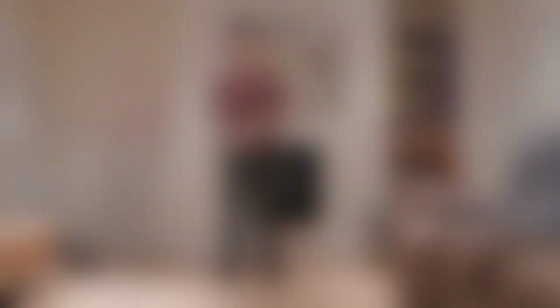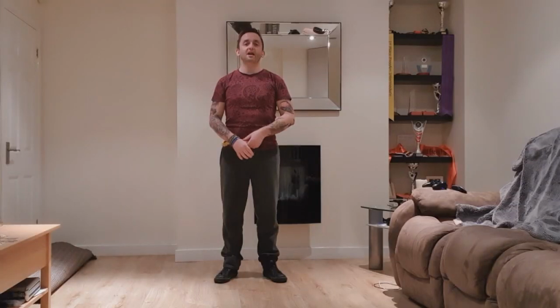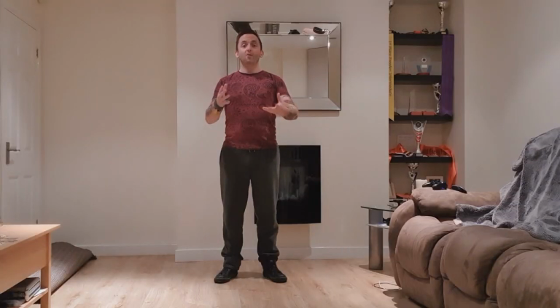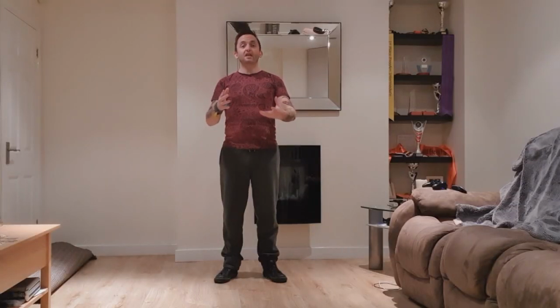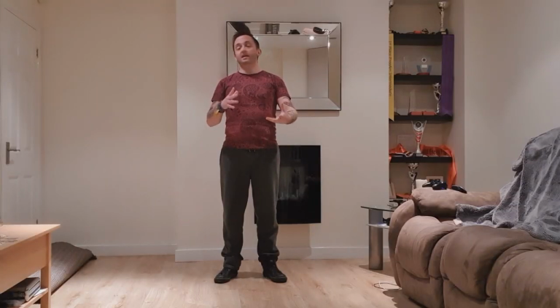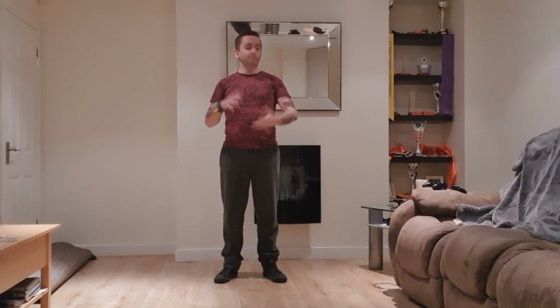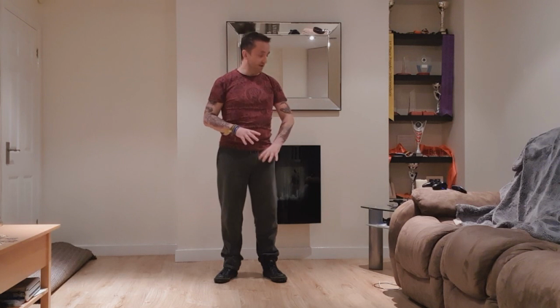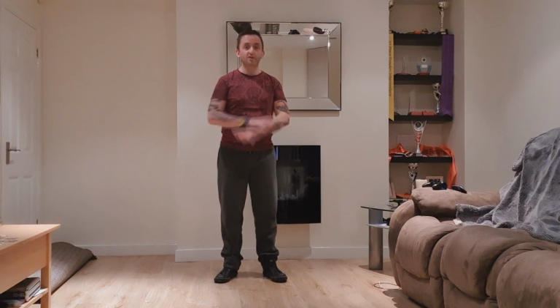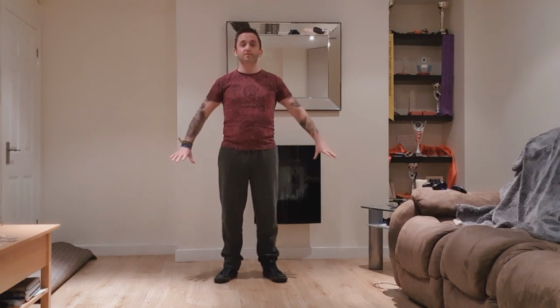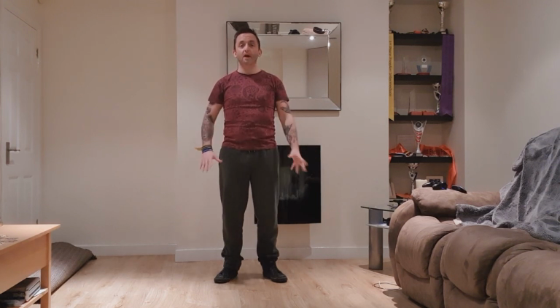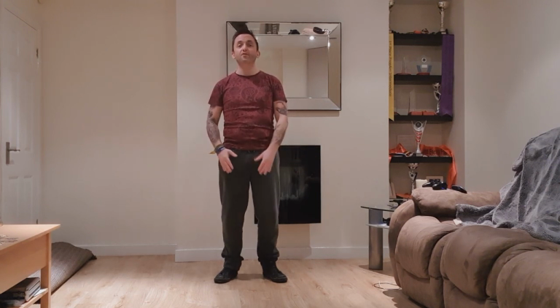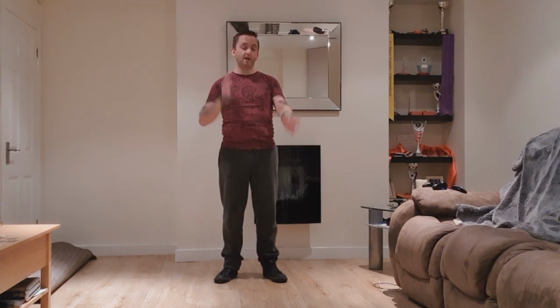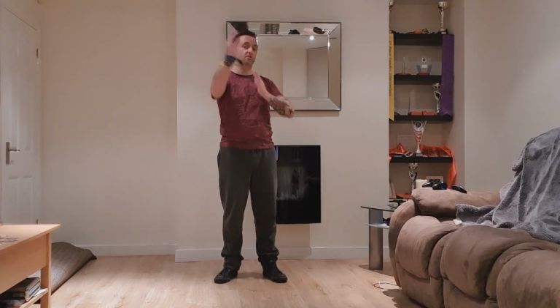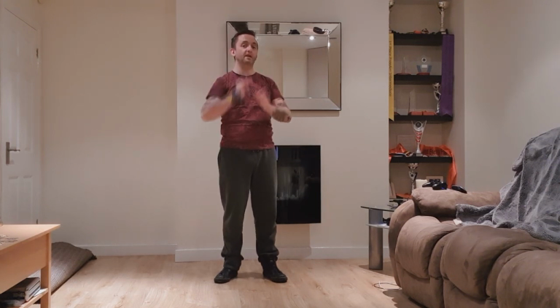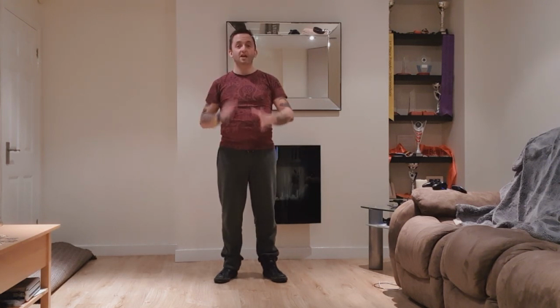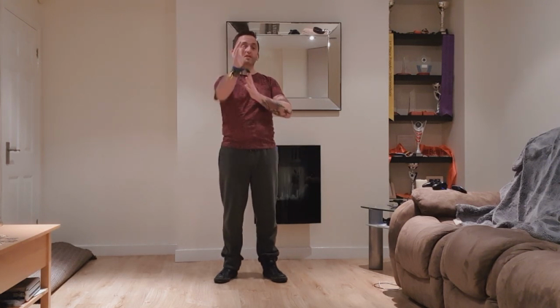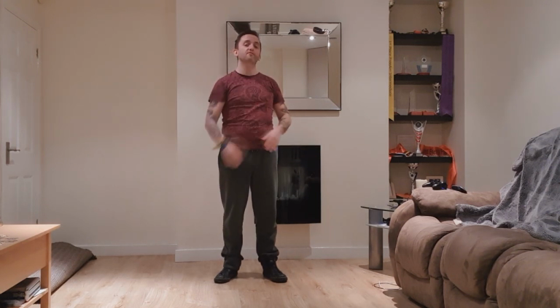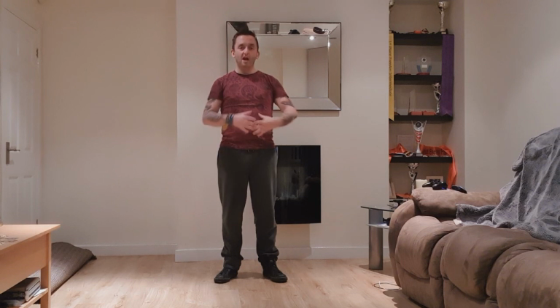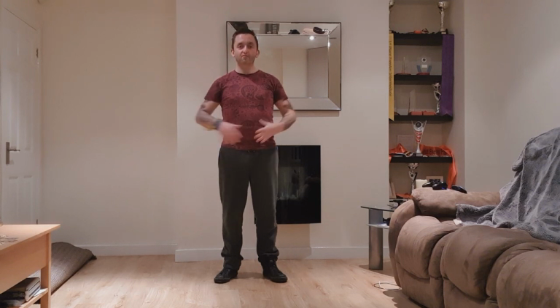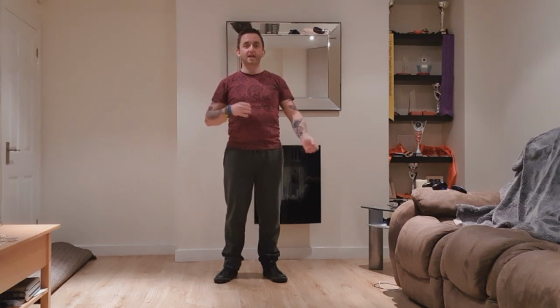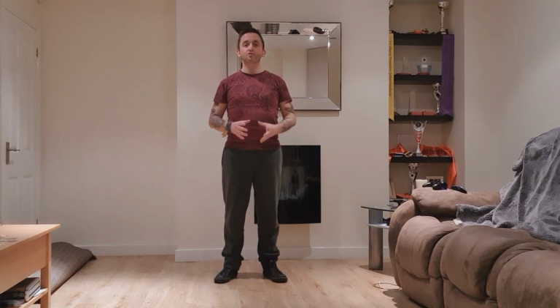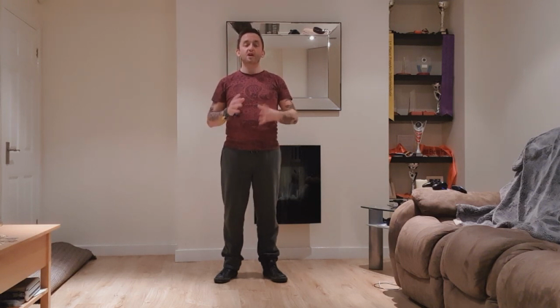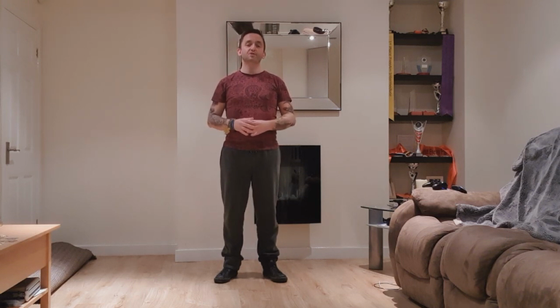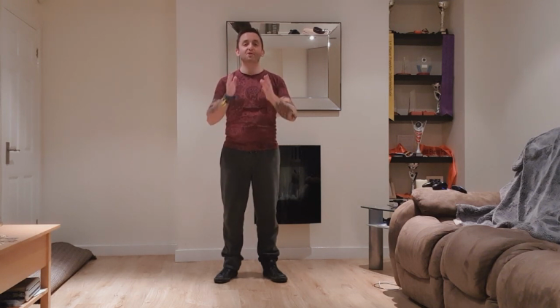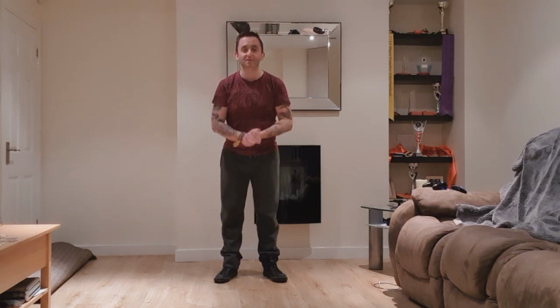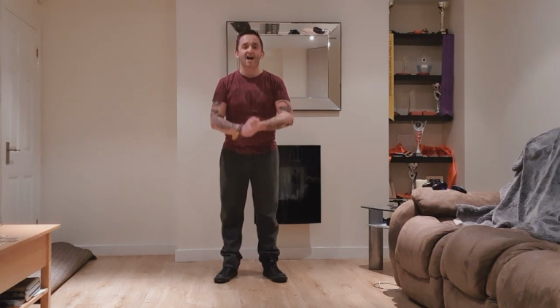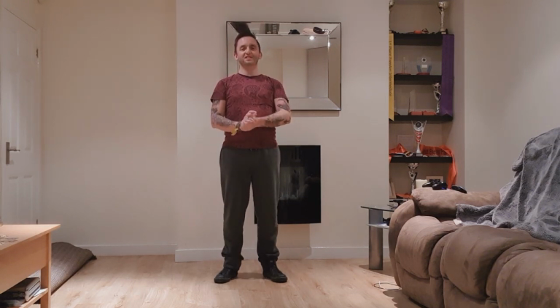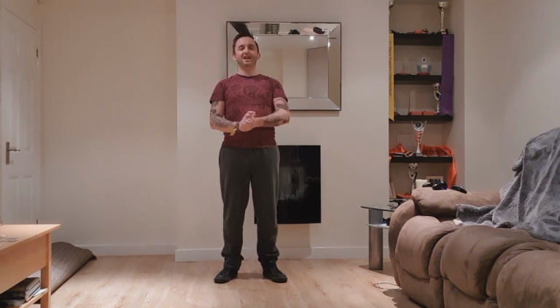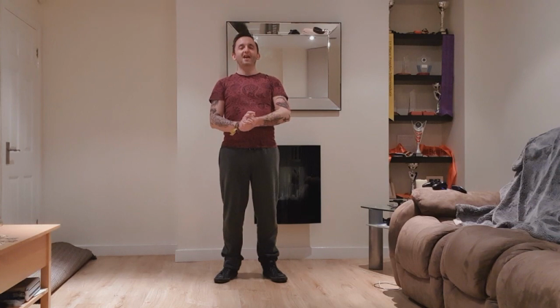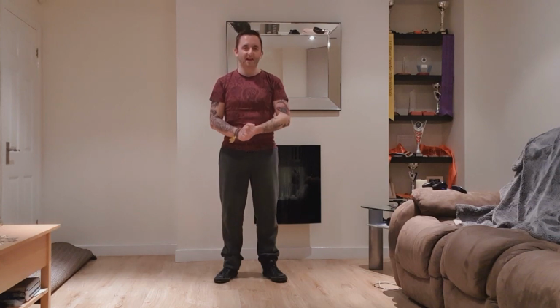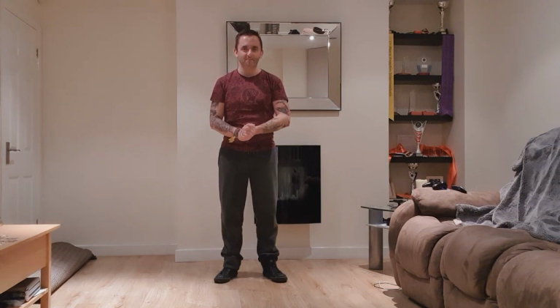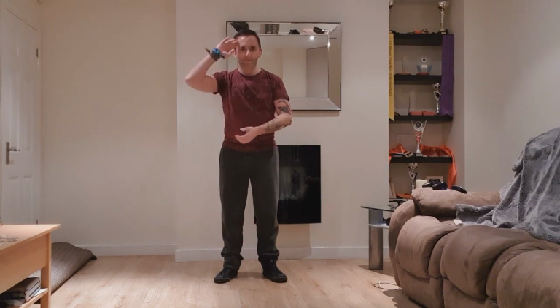One little last thing guys - obviously in this space I don't have a lot of room to move forward and back. Feel free if you have more space to use the length of the room and really step out of those moves as much as possible. Hope you enjoyed this and I'll see you again in the next one. Bye!